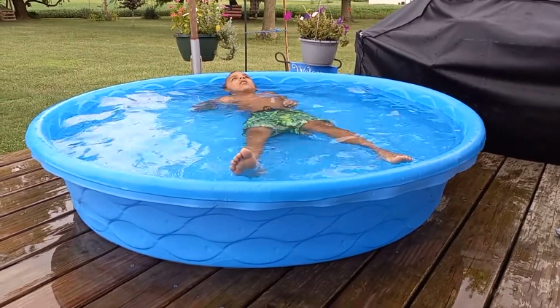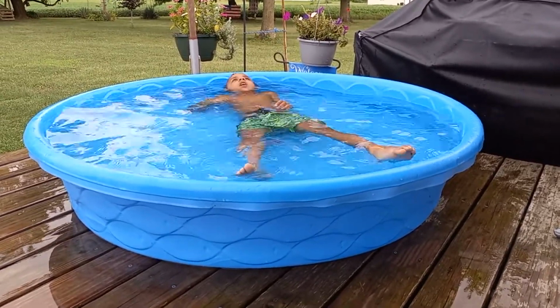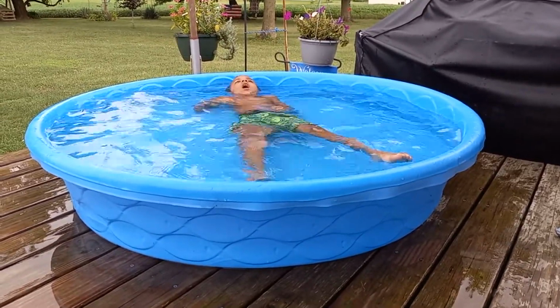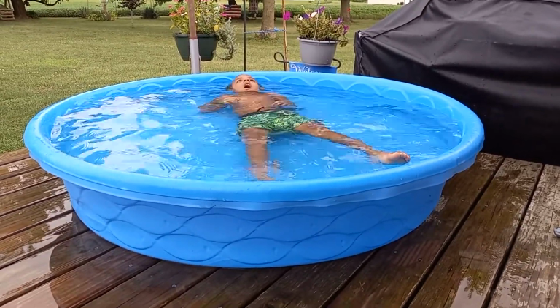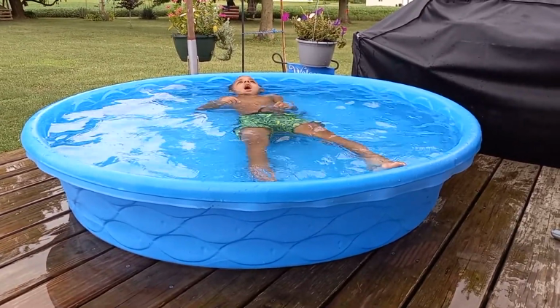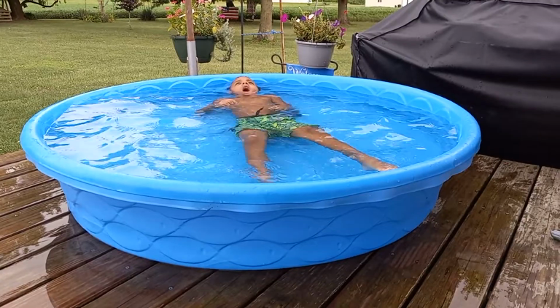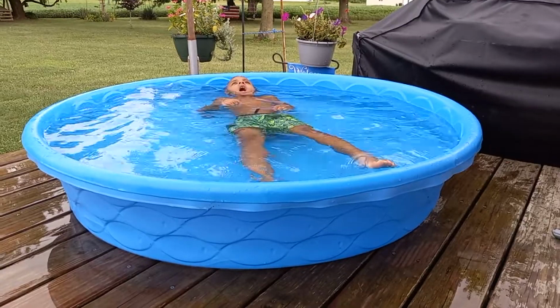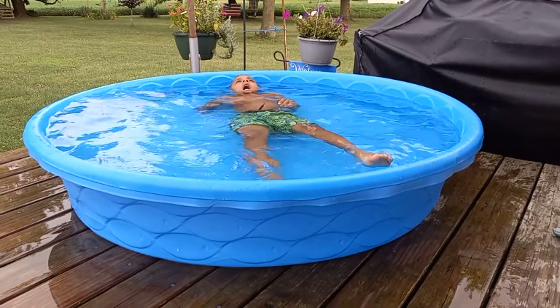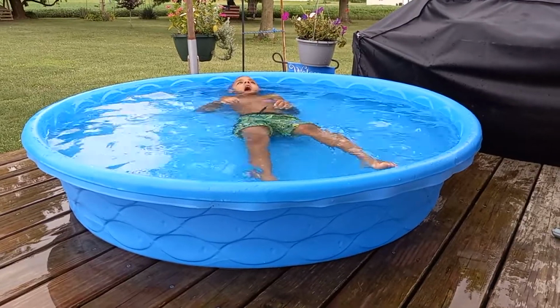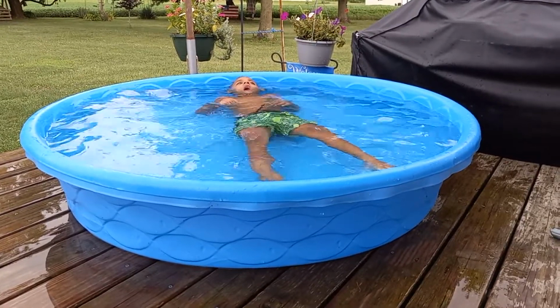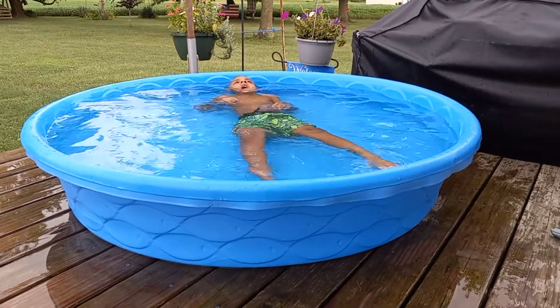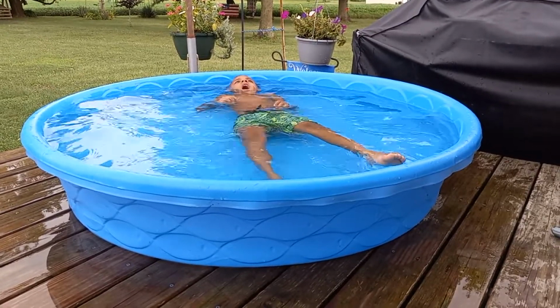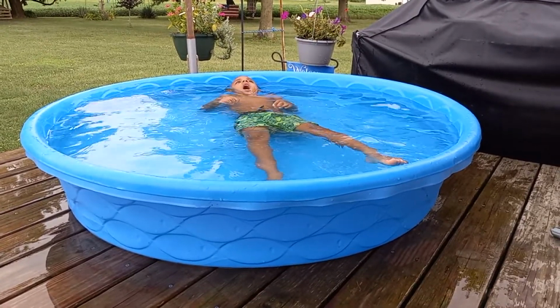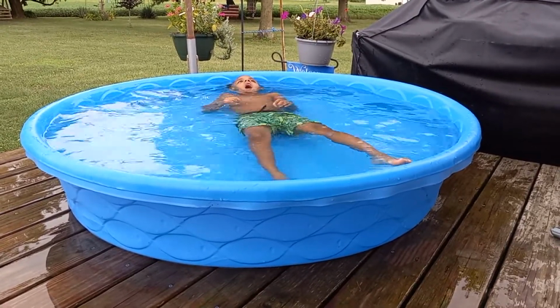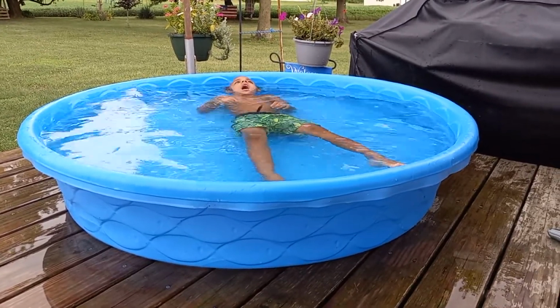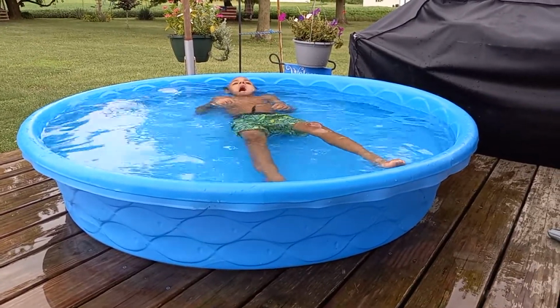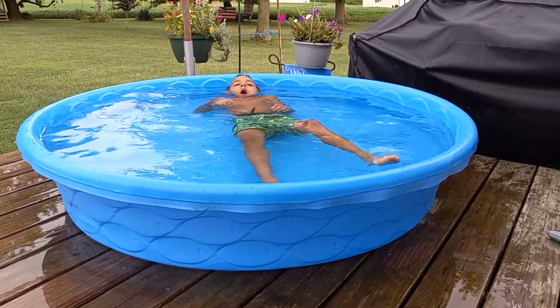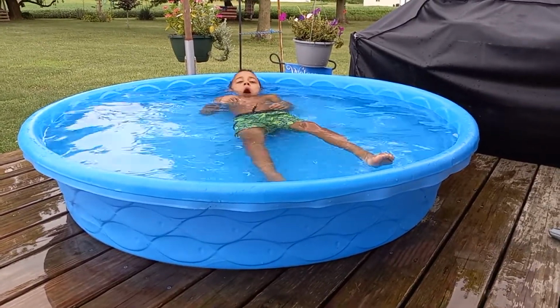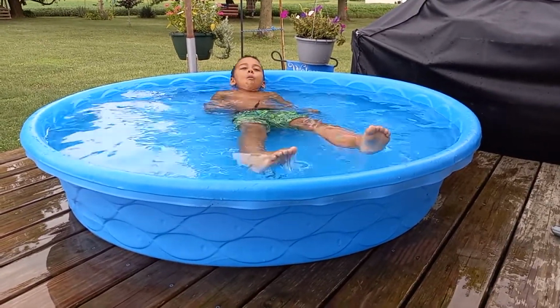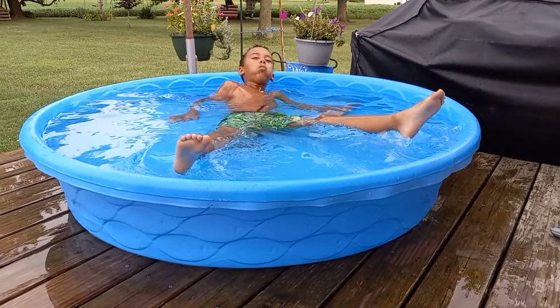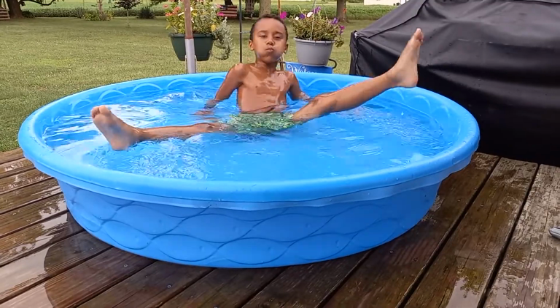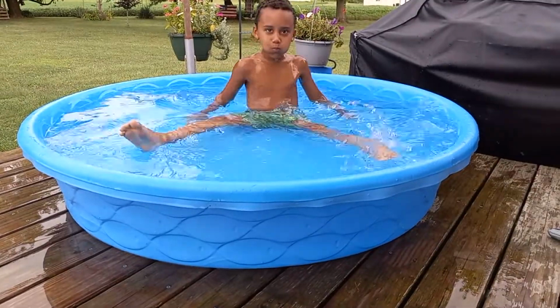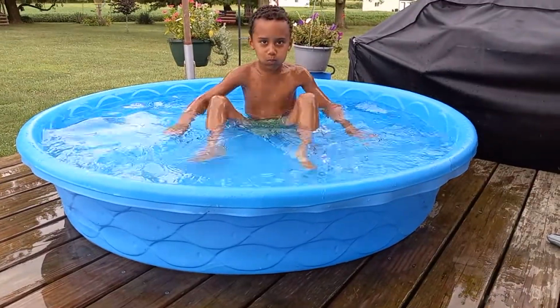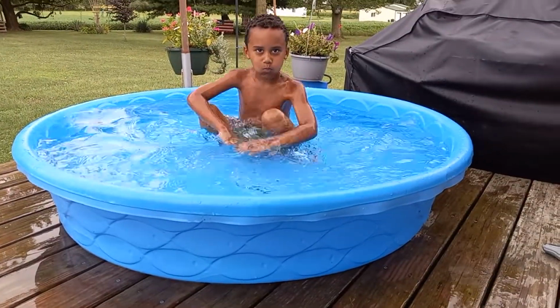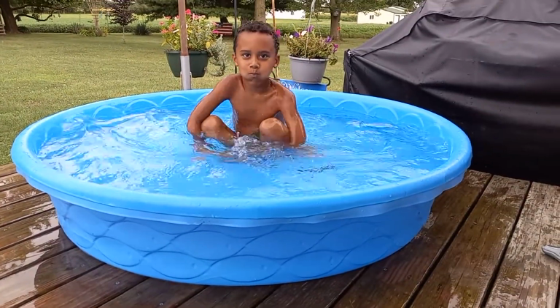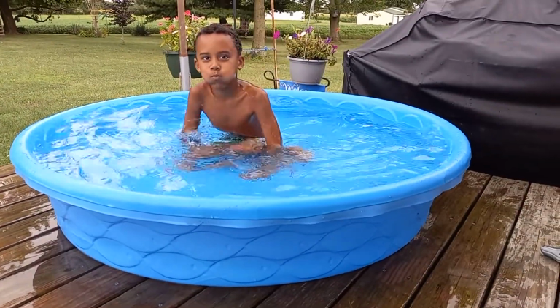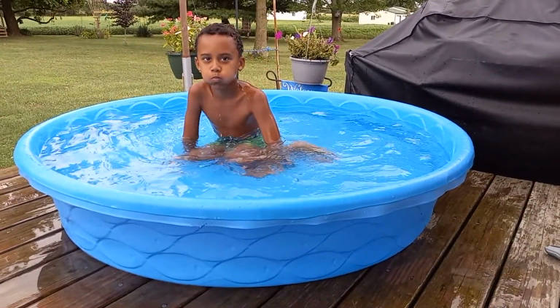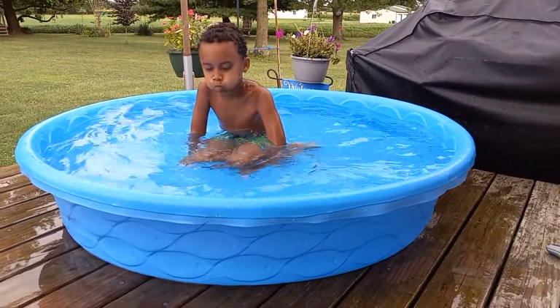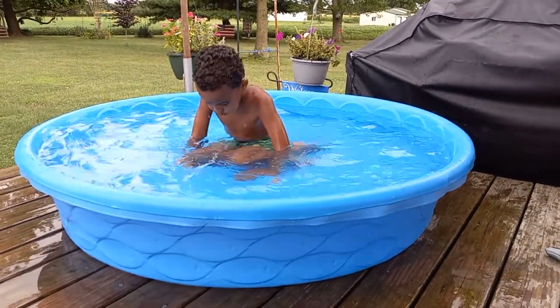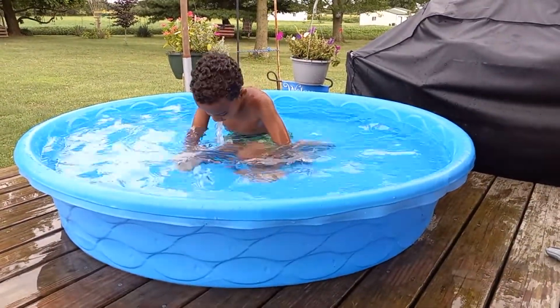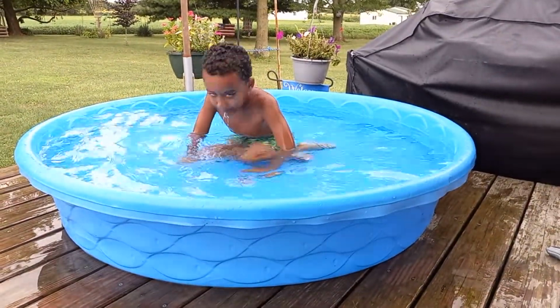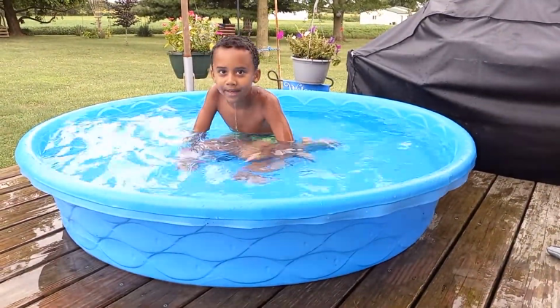Are you floating? I love it. Are you touching? Wow. Oh no, we don't want to do that.